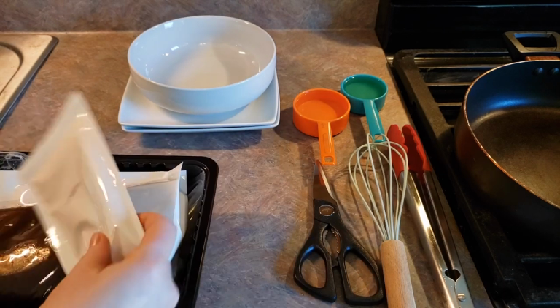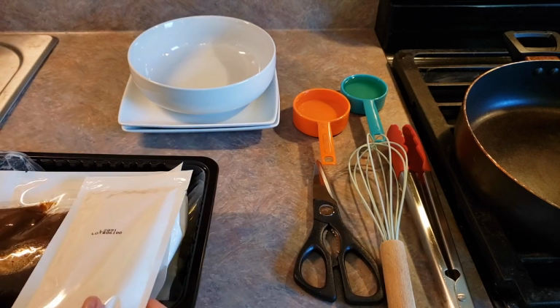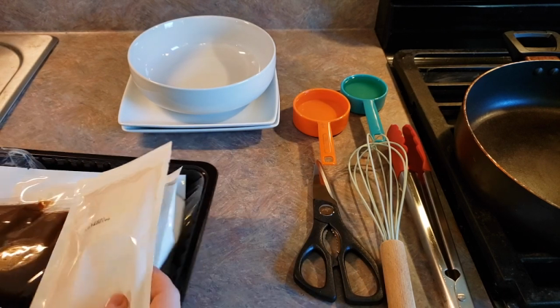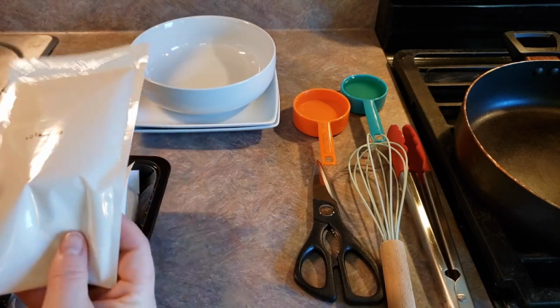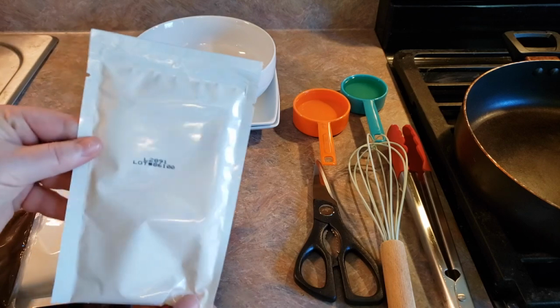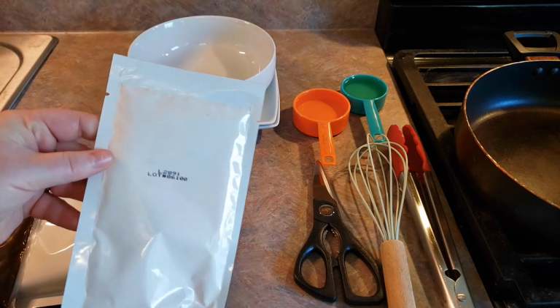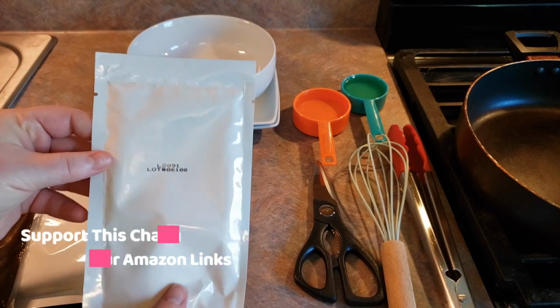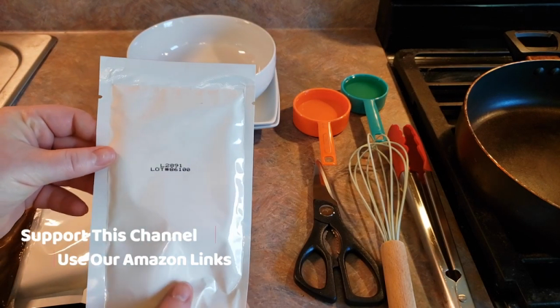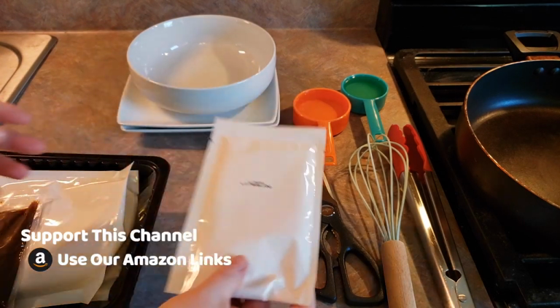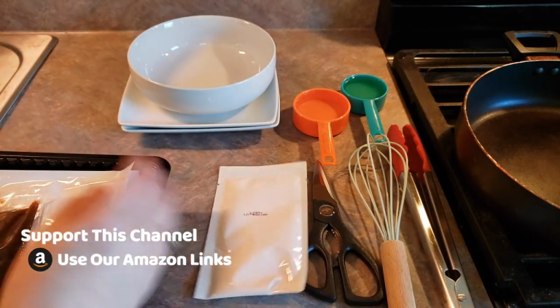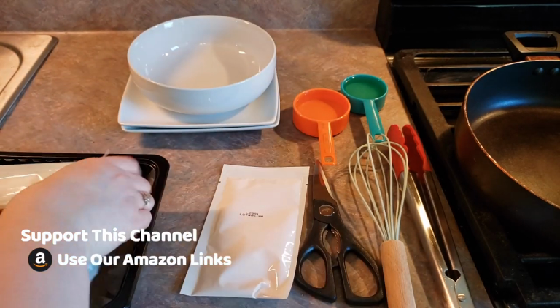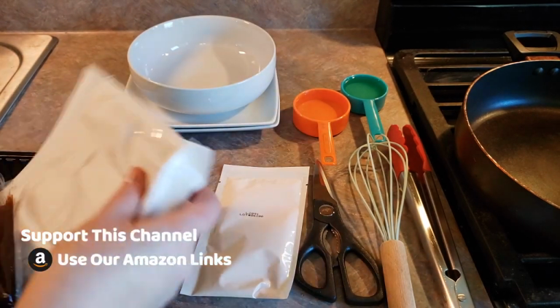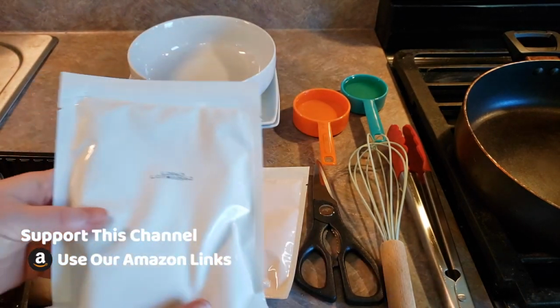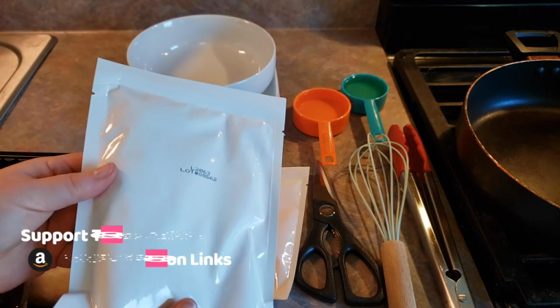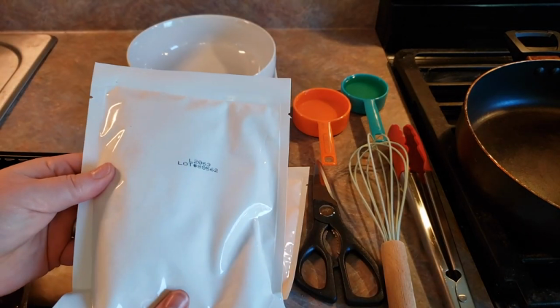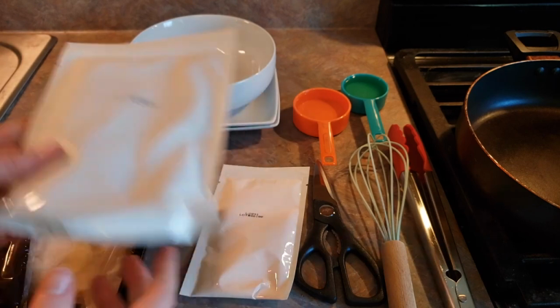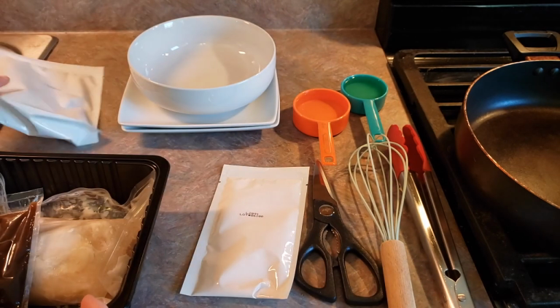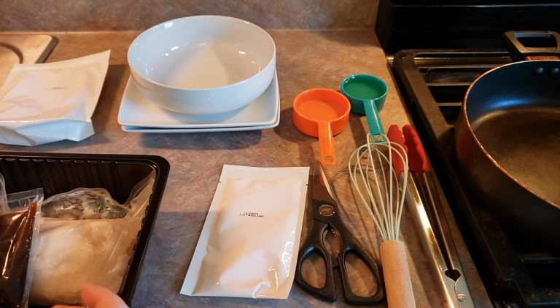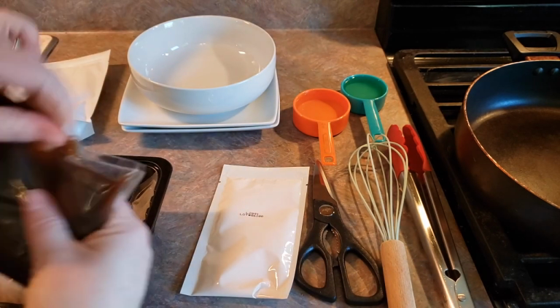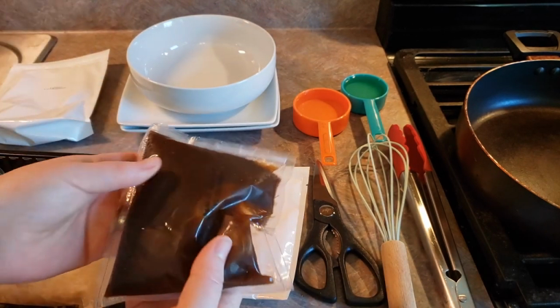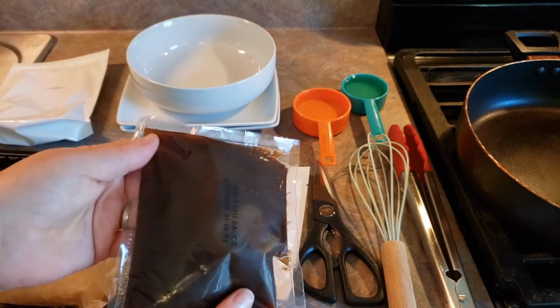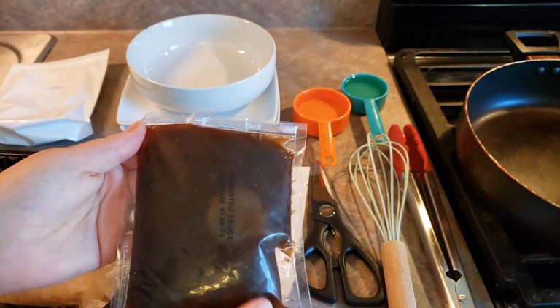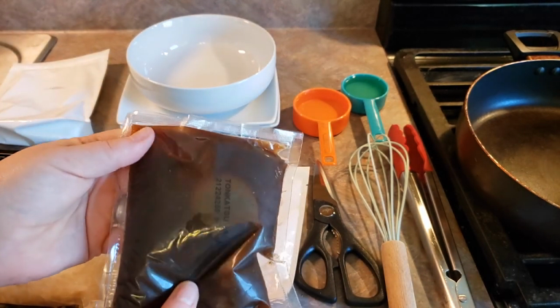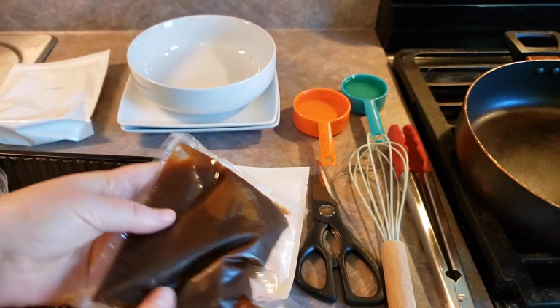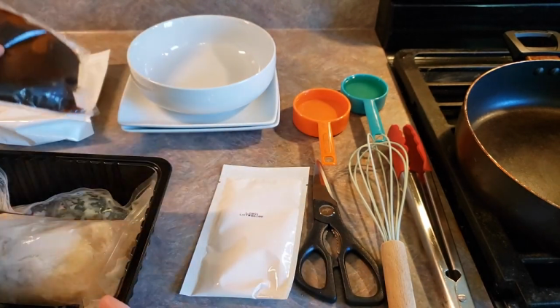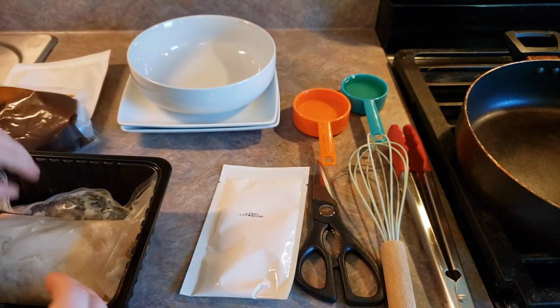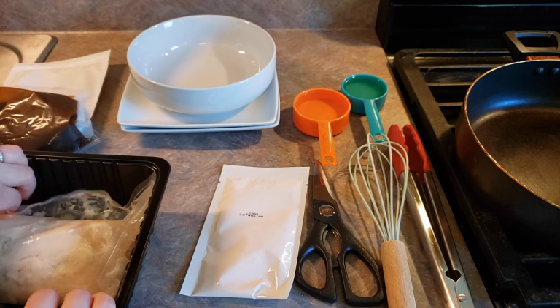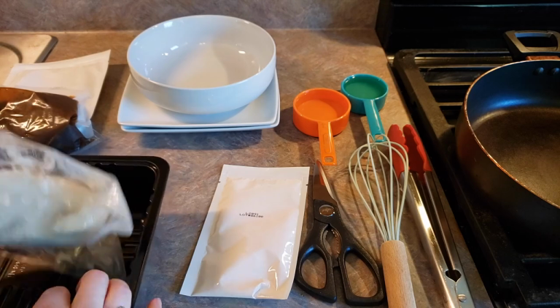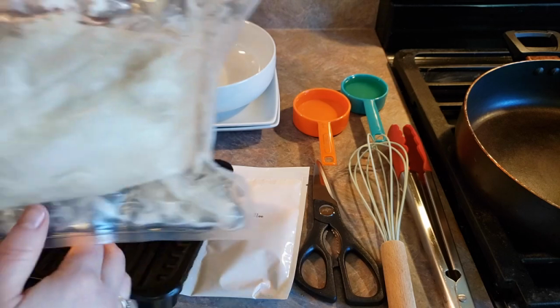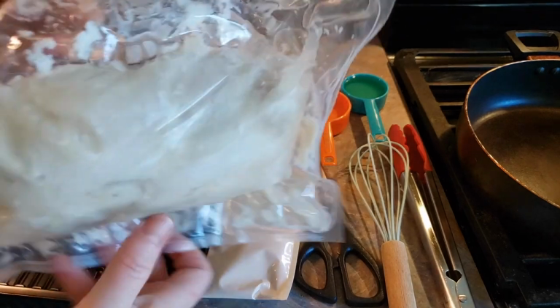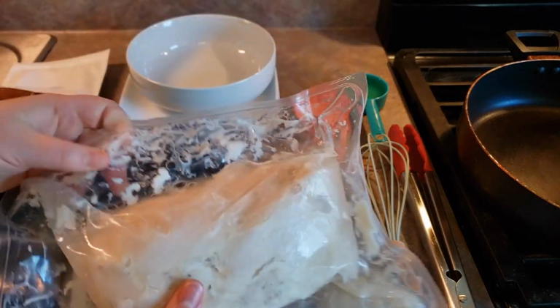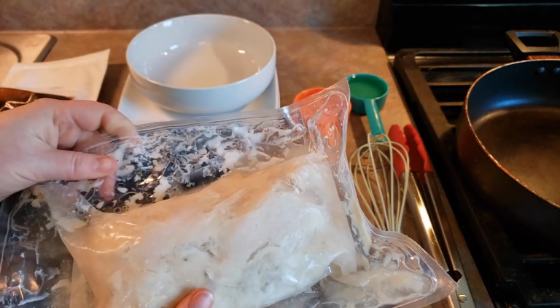These are not labeled, but this smaller pouch is your egg mixture, the larger white pouch is your breading, this brown pouch is your katsu sauce, and then of course you have your chicken right here in this pouch.